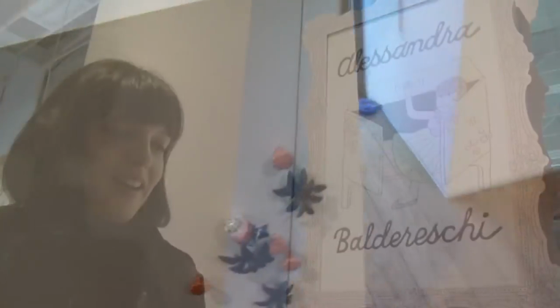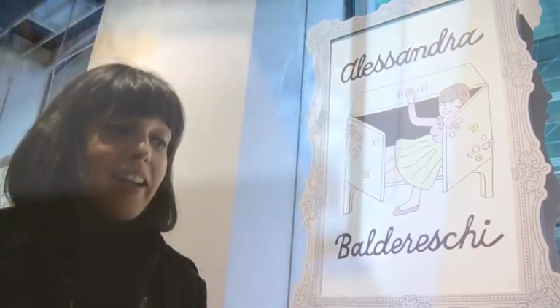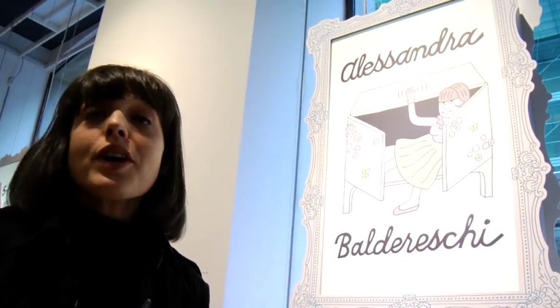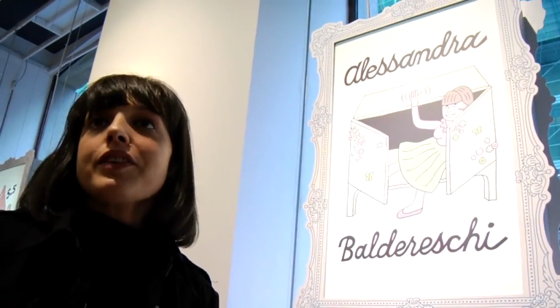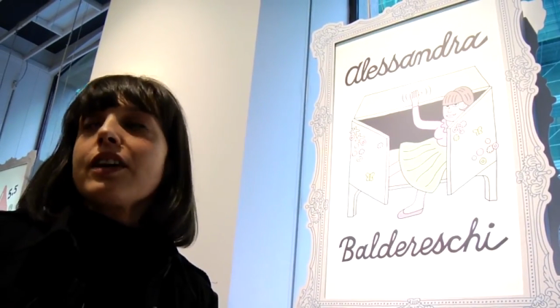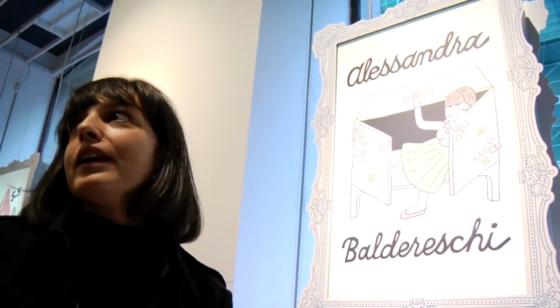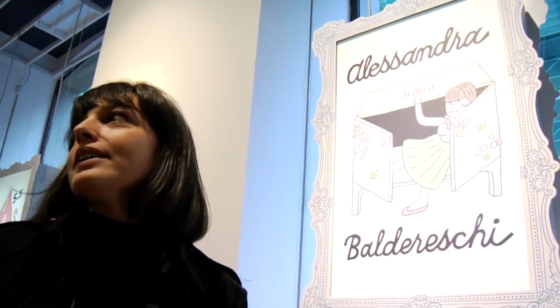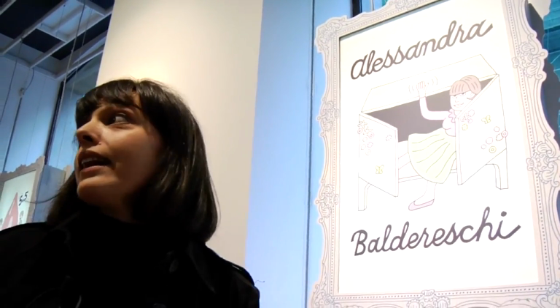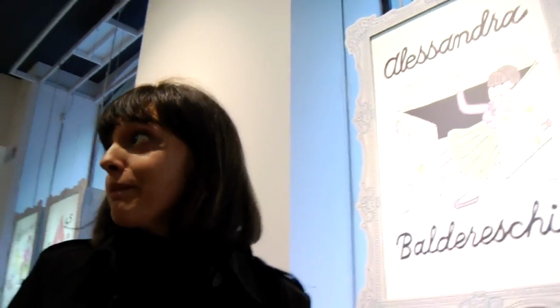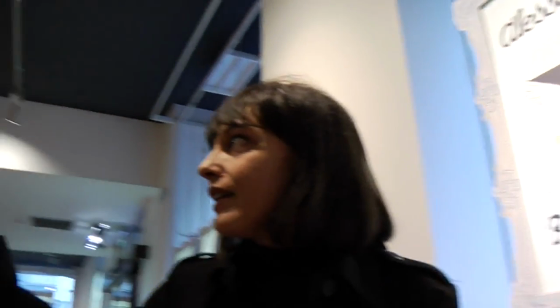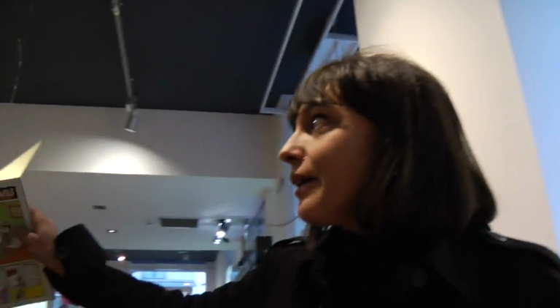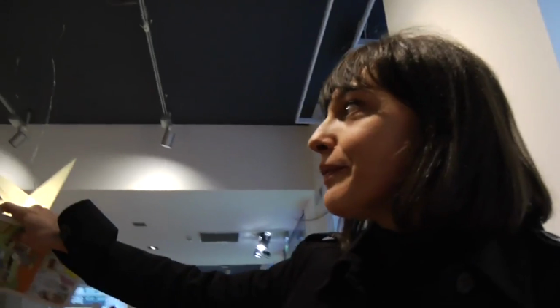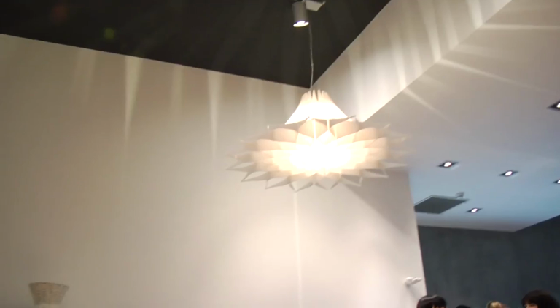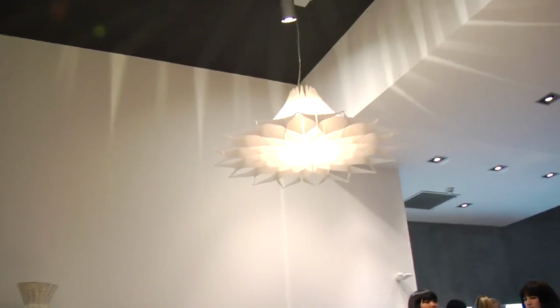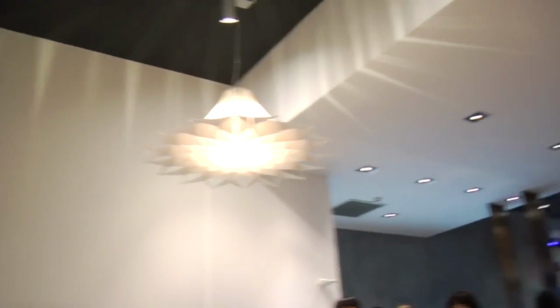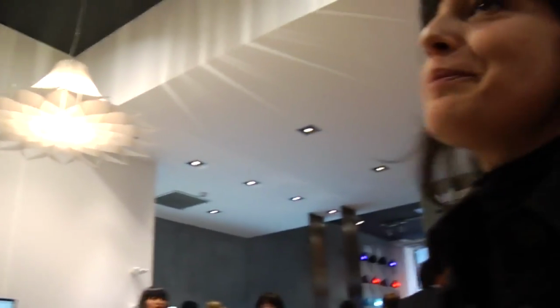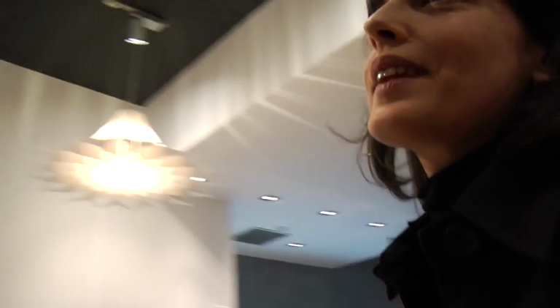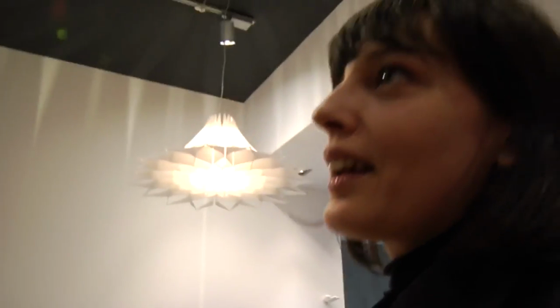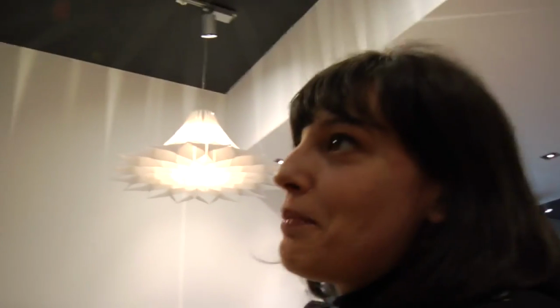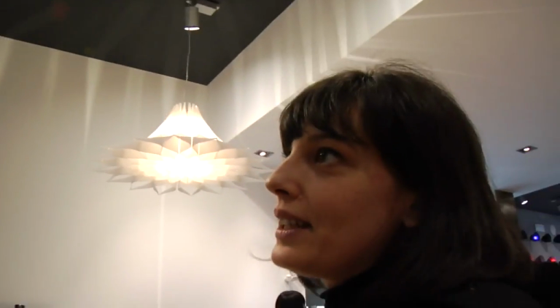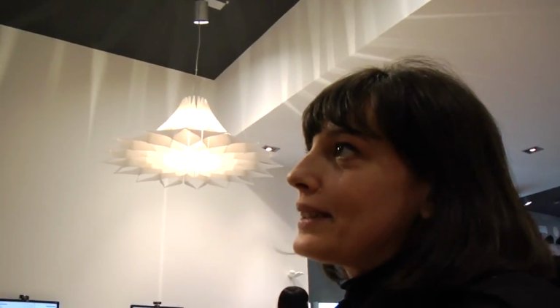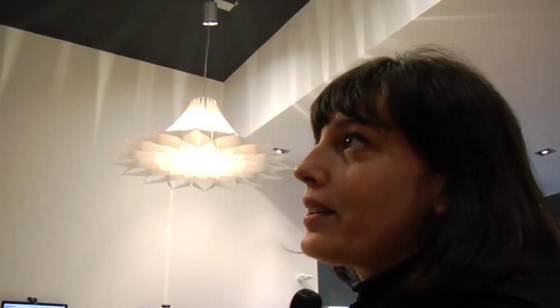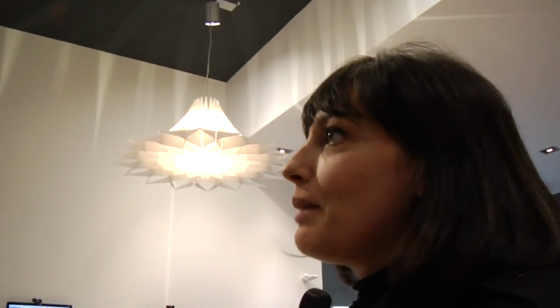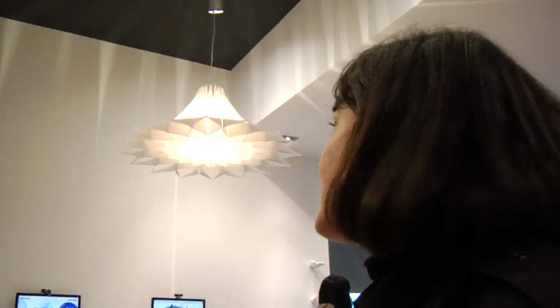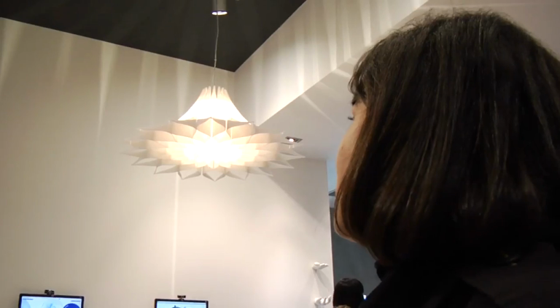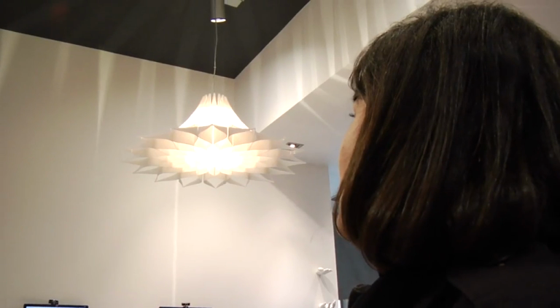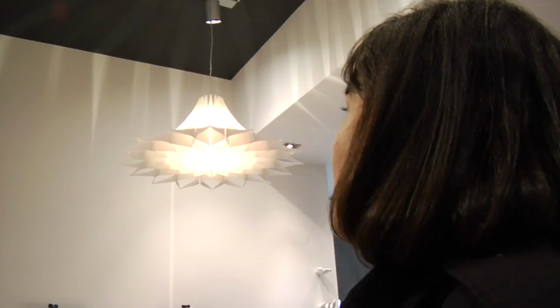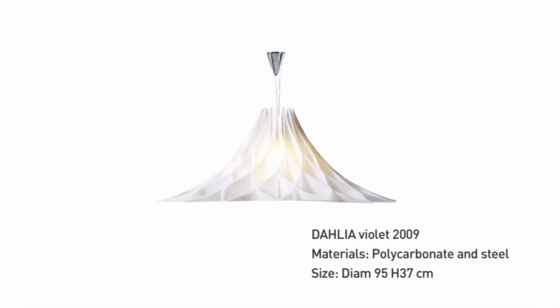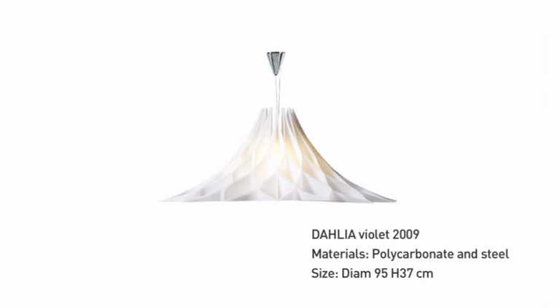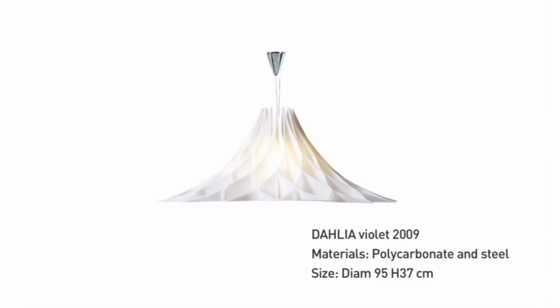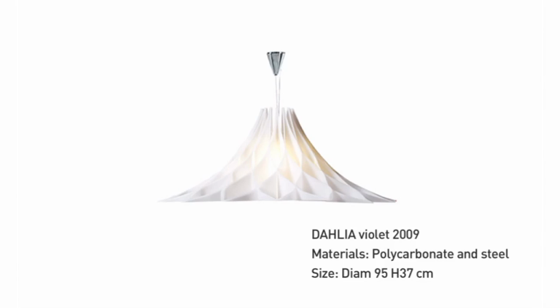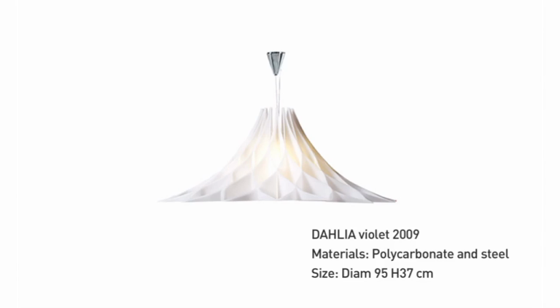Another project for this company is Dahlia, the lamp. This is a Dahlia lamp in plastic material, but the effect is like glass.